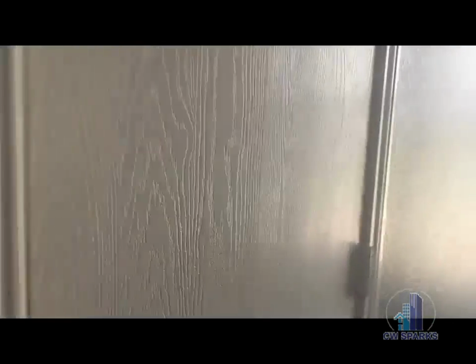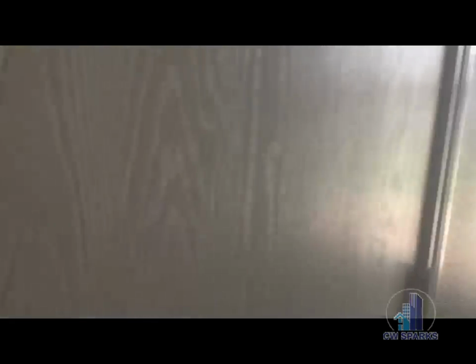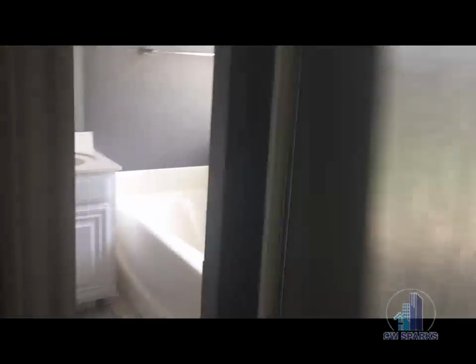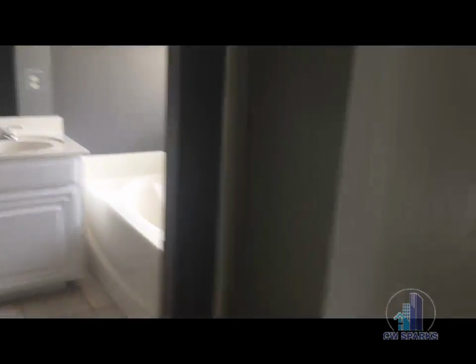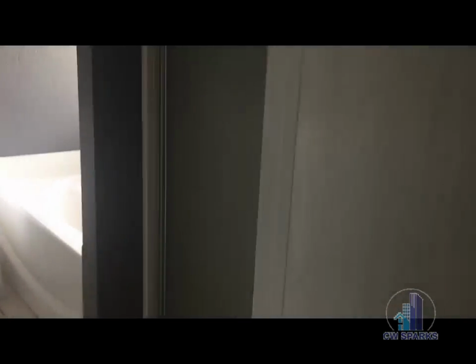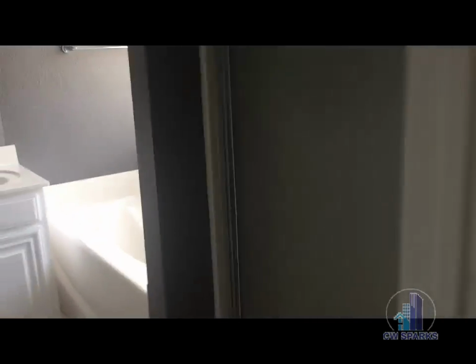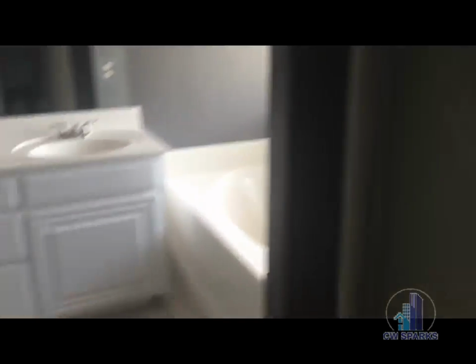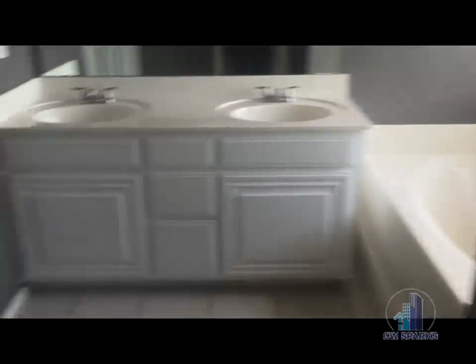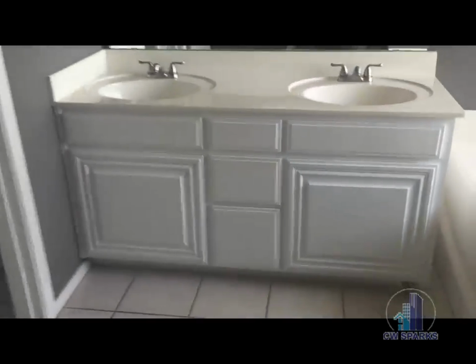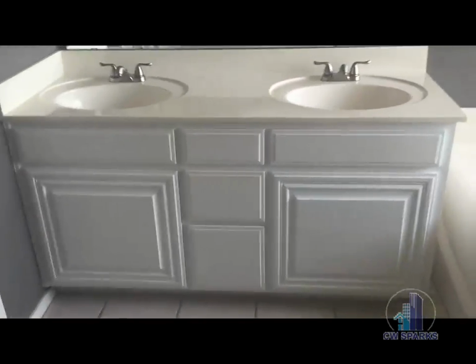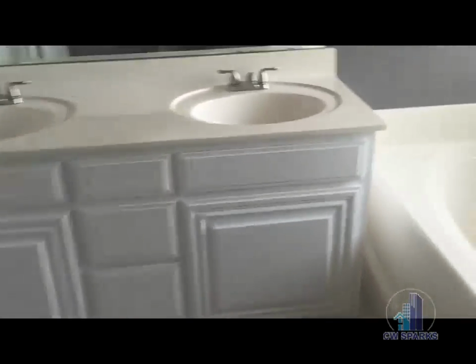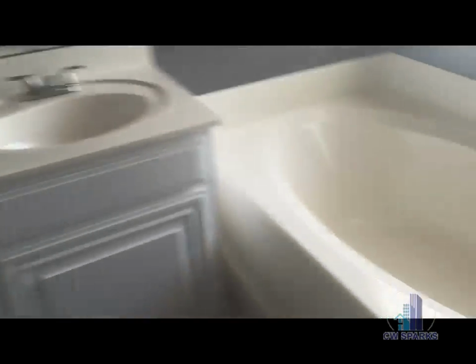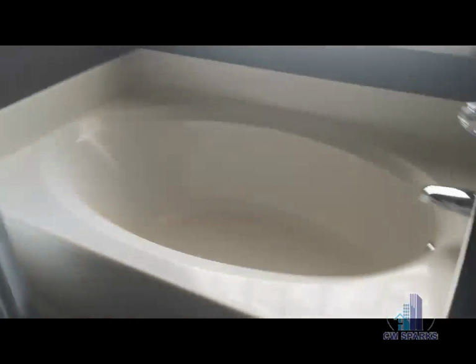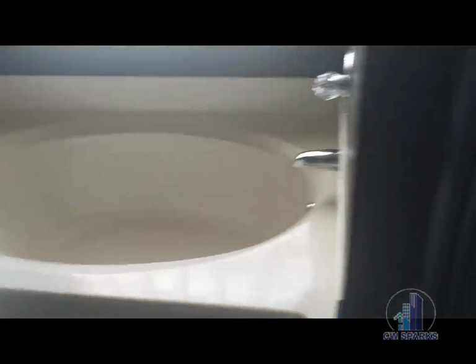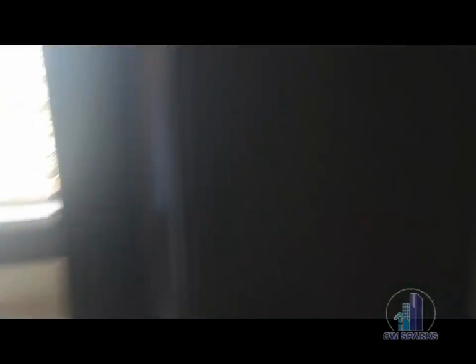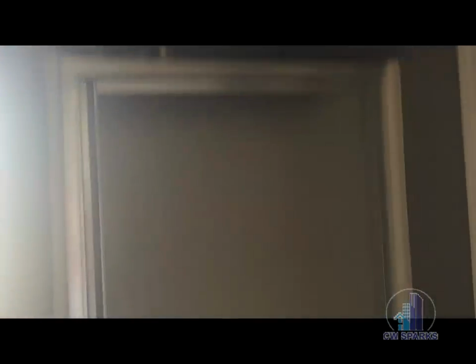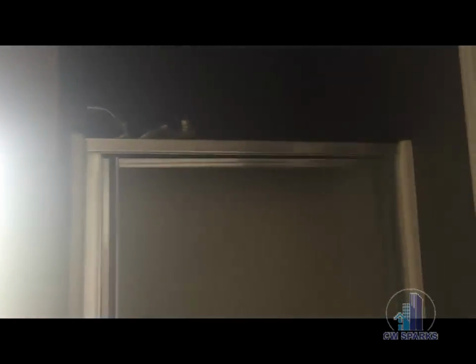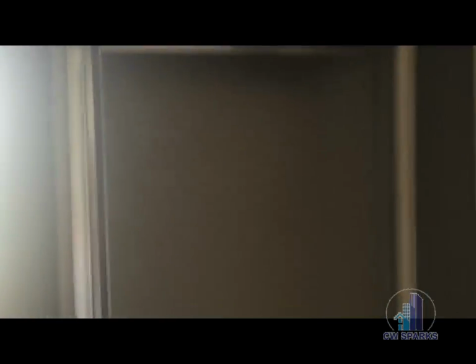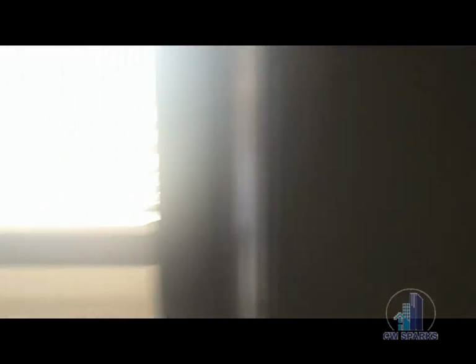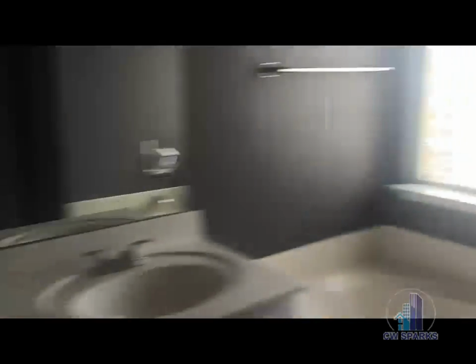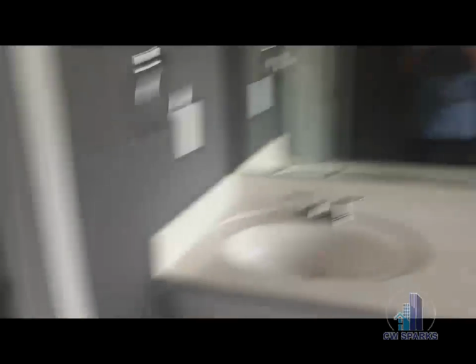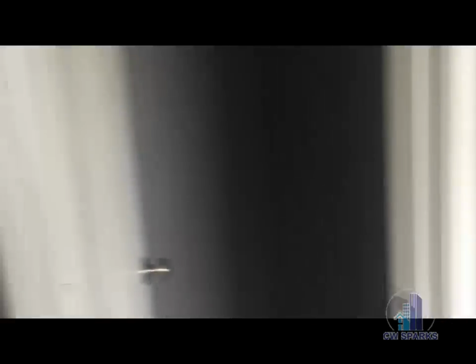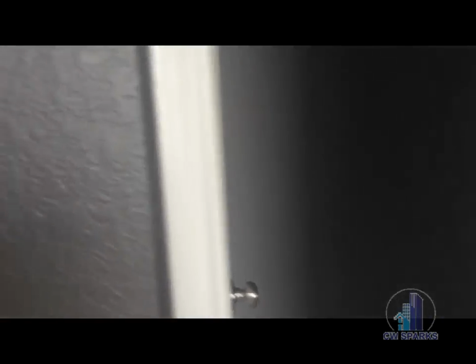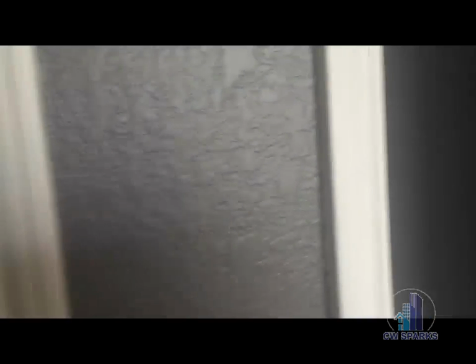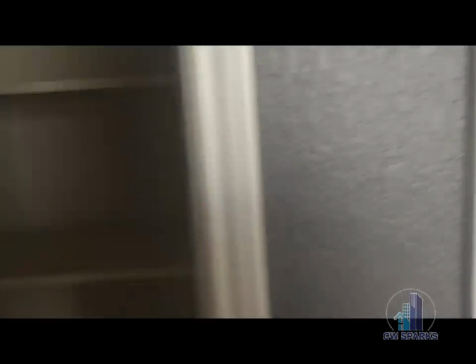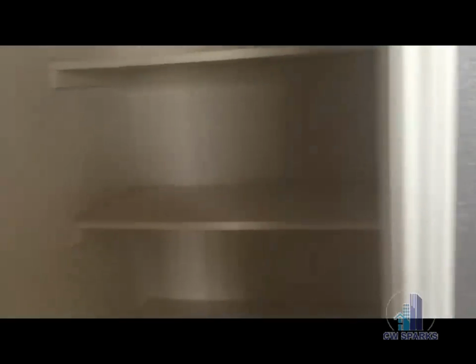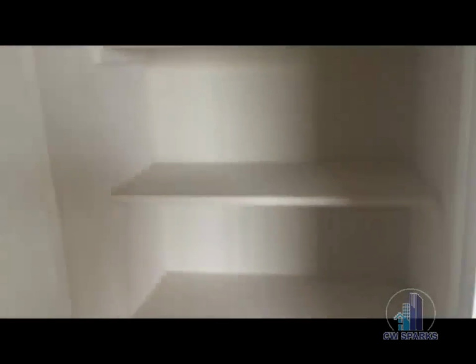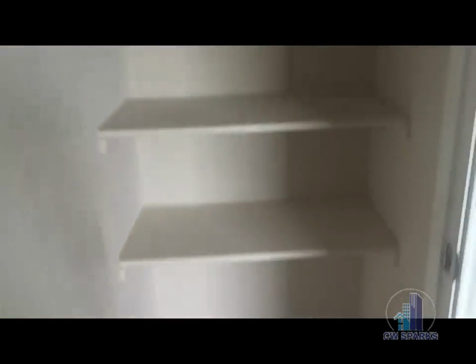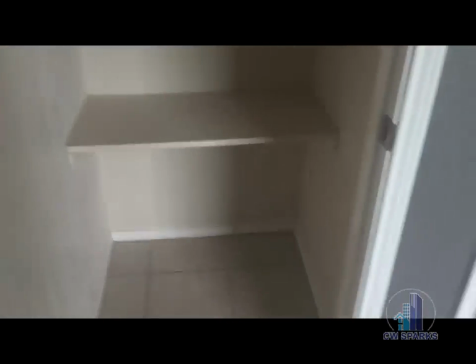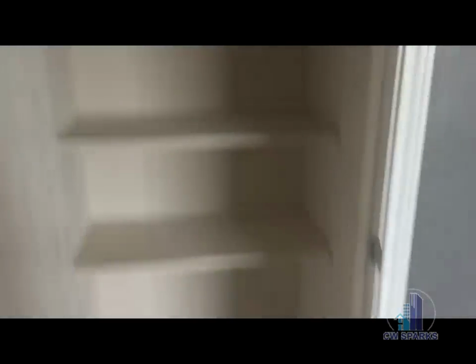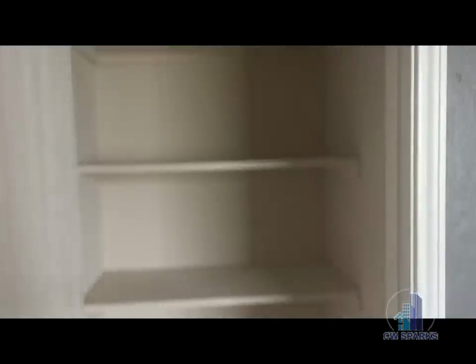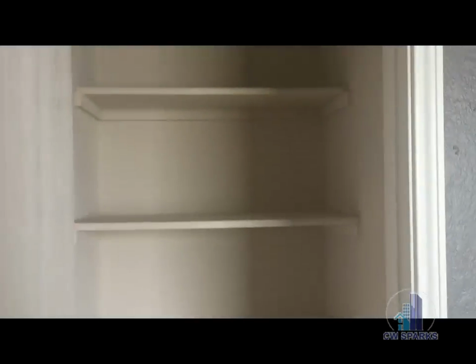And into the master bath — double sinks, garden tub and separate shower, plus a nice little linen closet area in here as well.